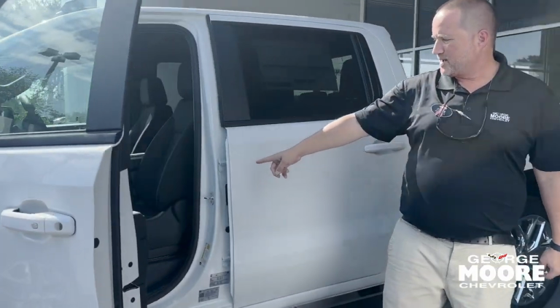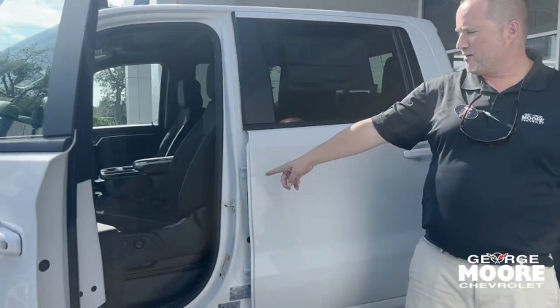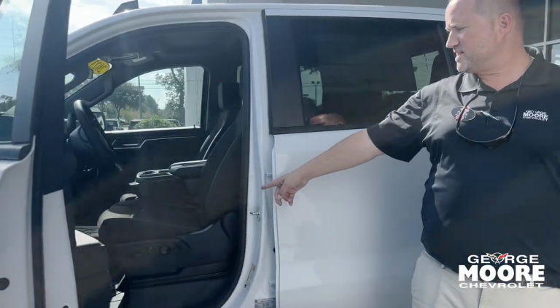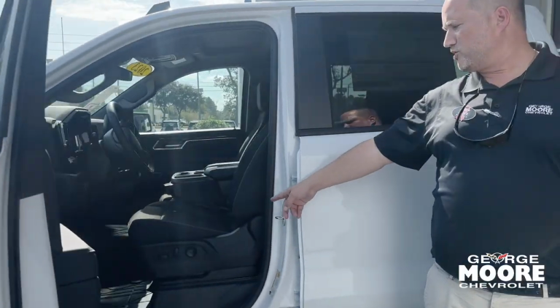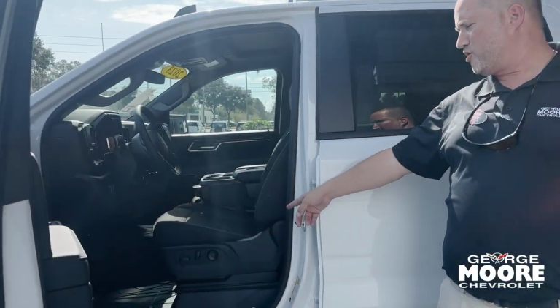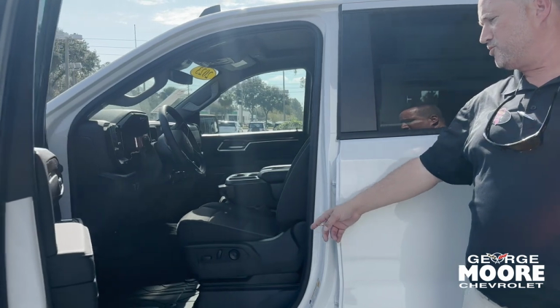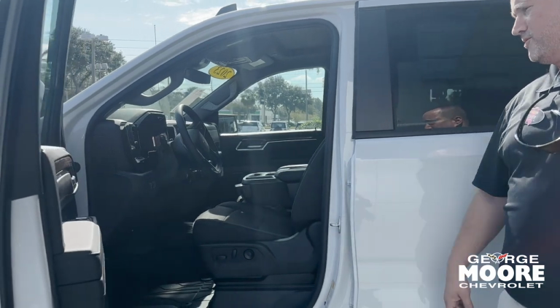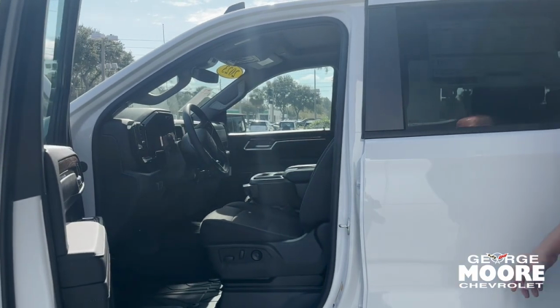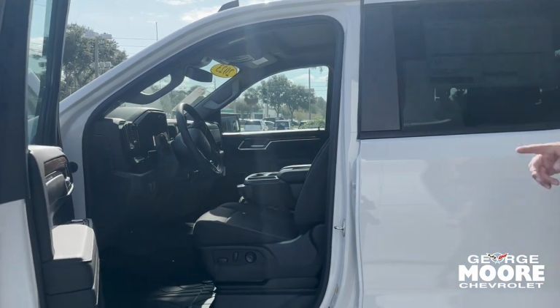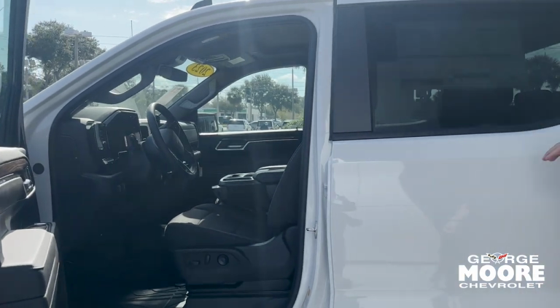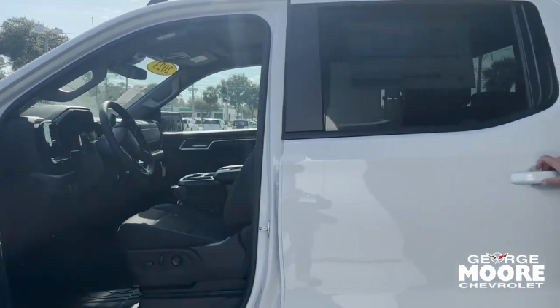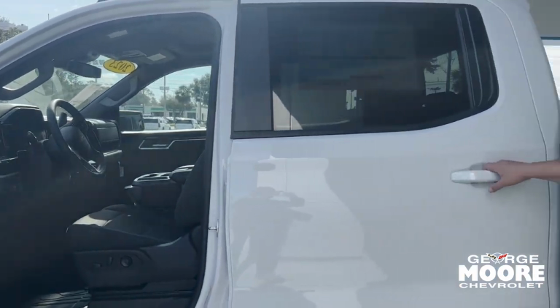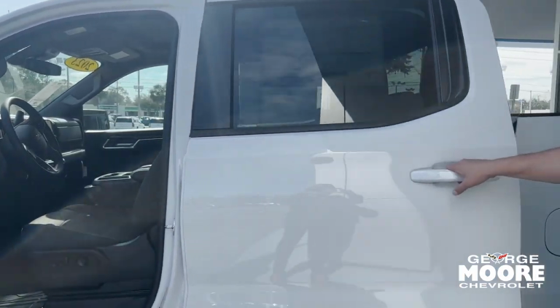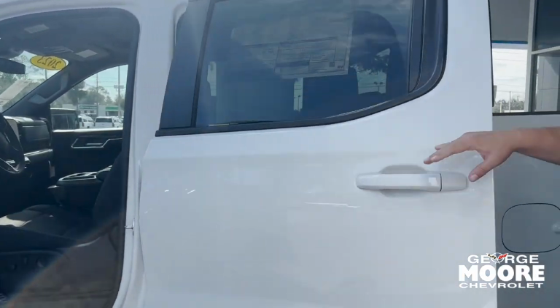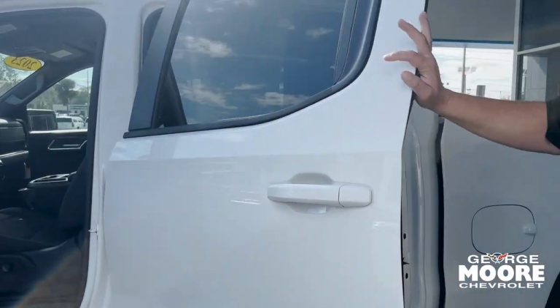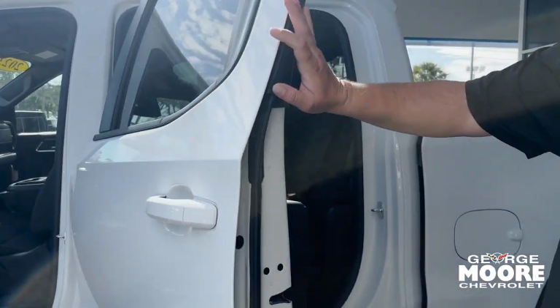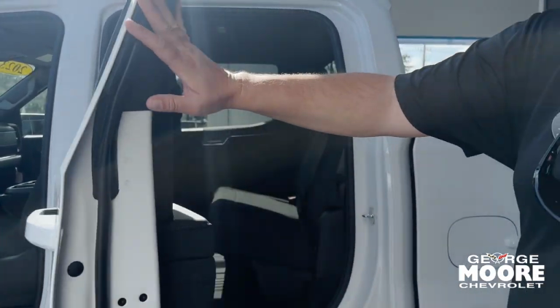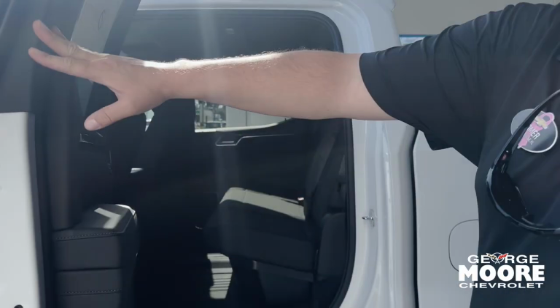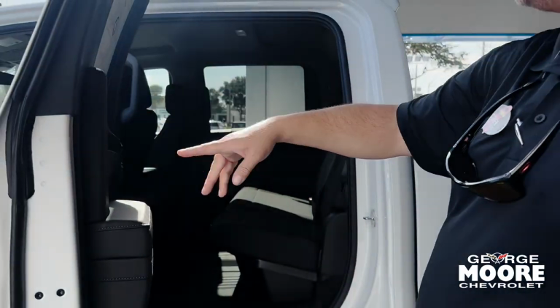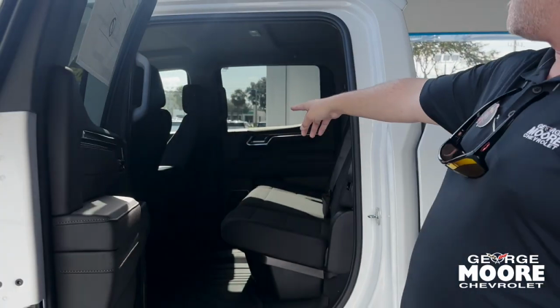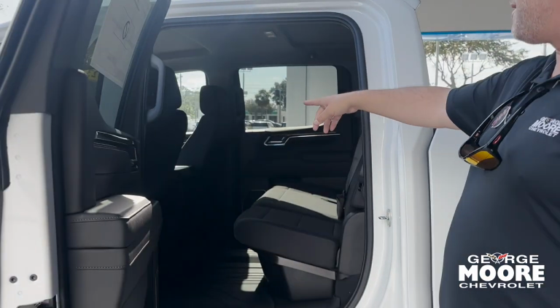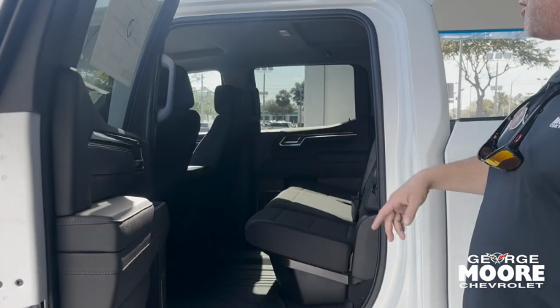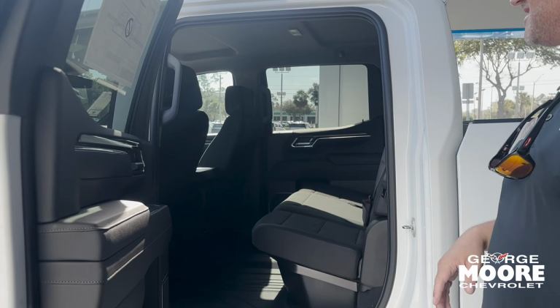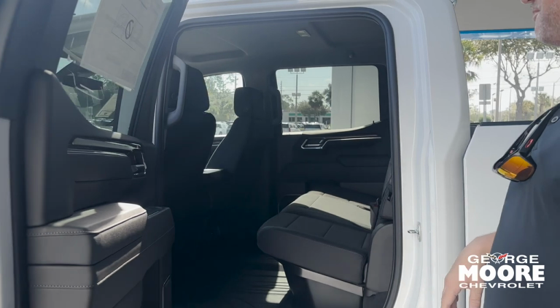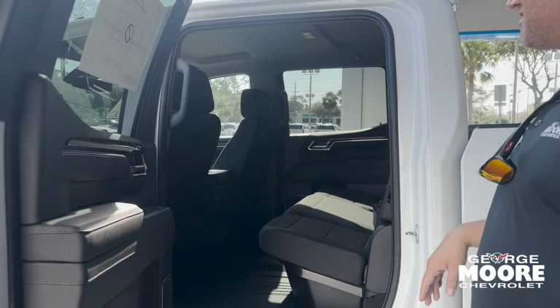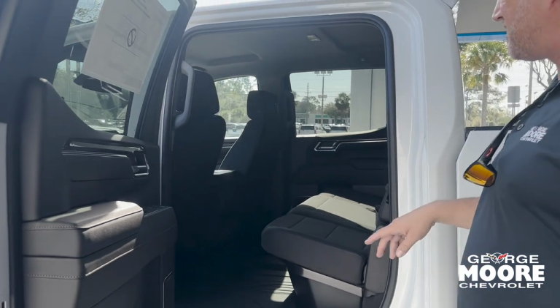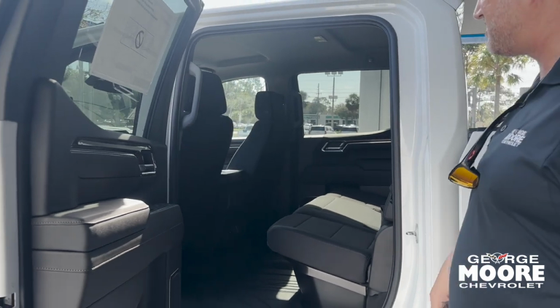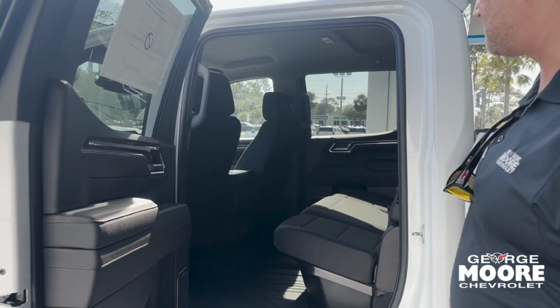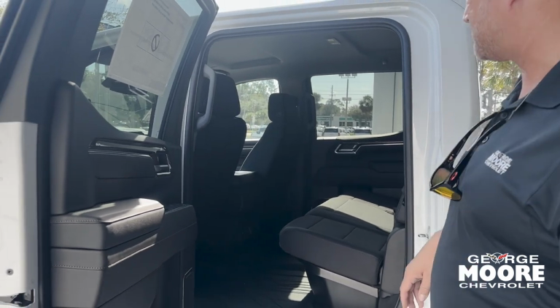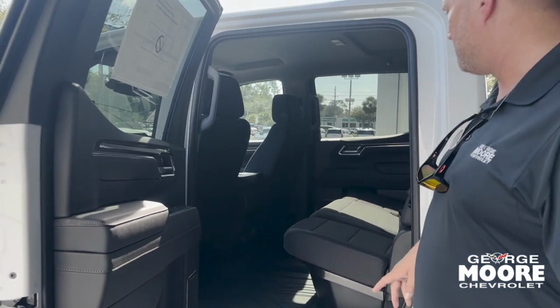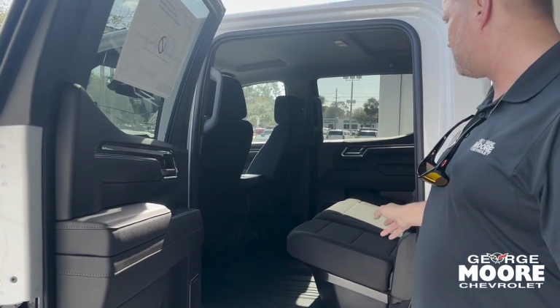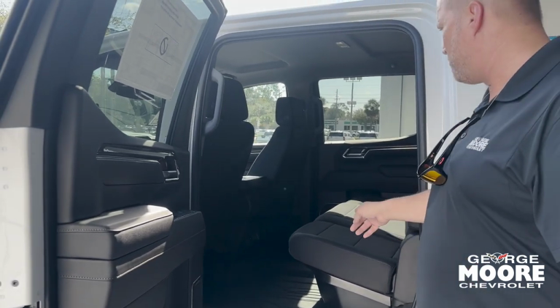Power seat with lumbar support, power windows, power locks. It's a full crew cab so you get all the space. On that front seat there's a vent seat — you can actually sit up to six people in this bad boy.